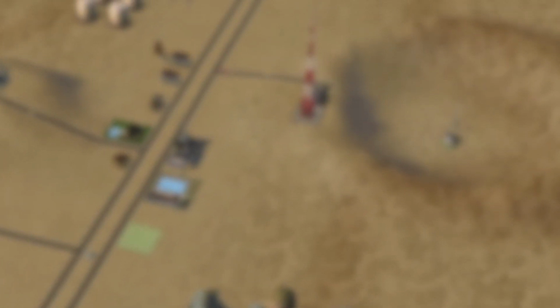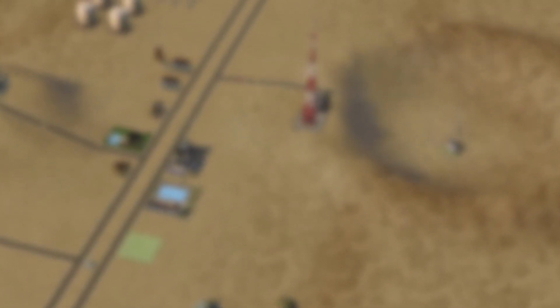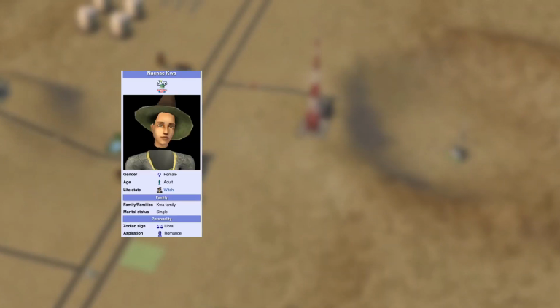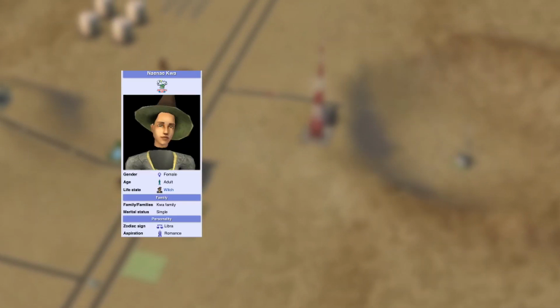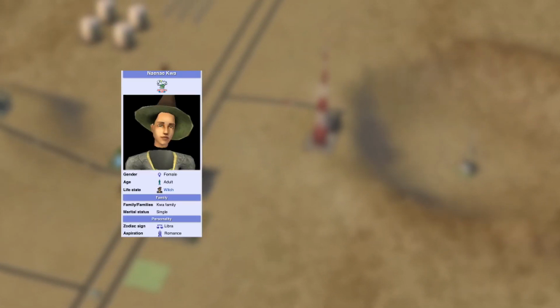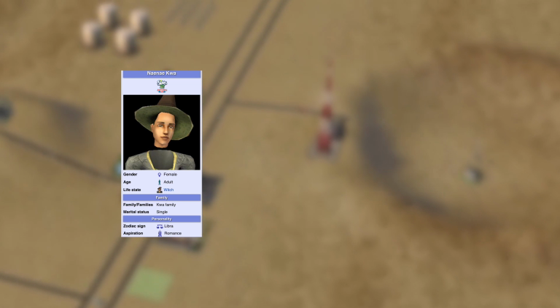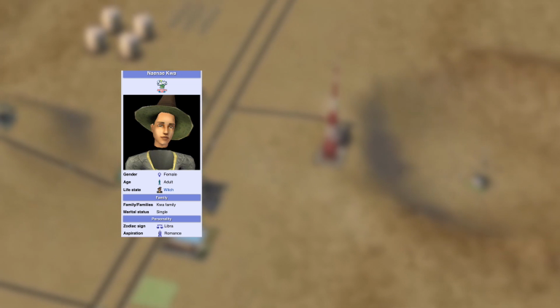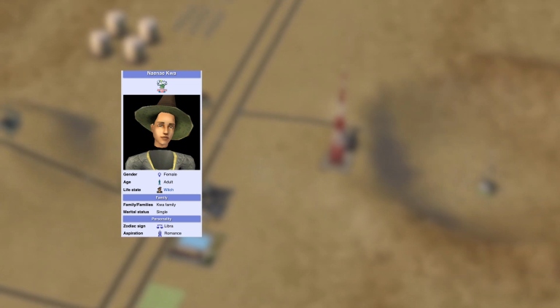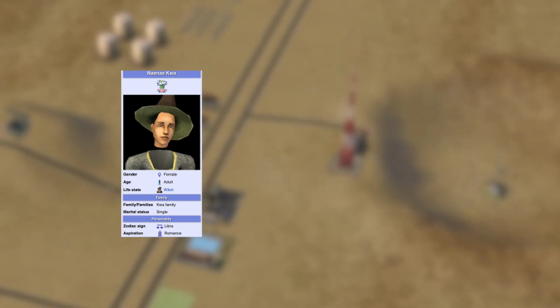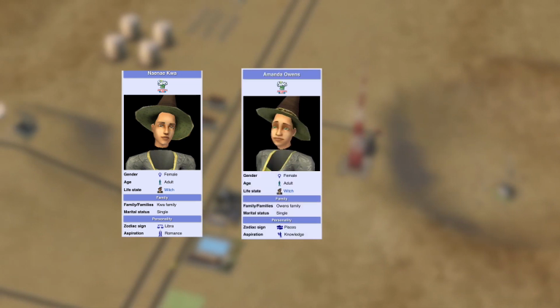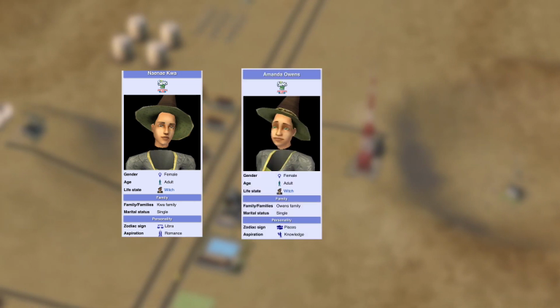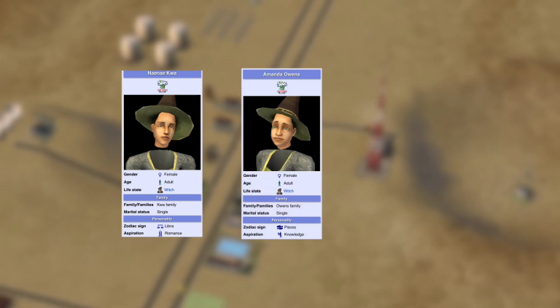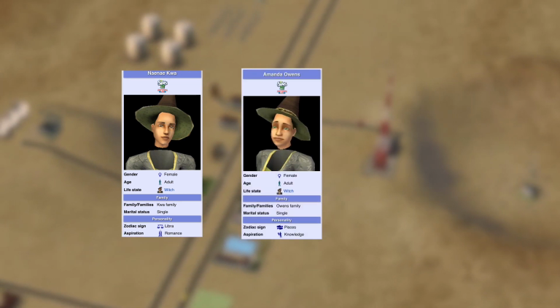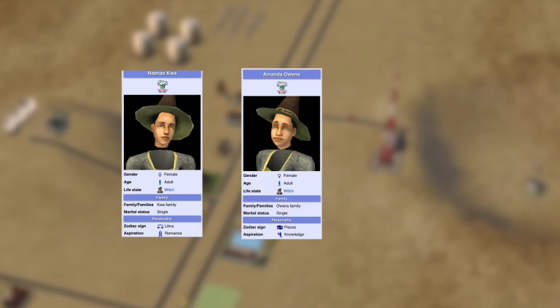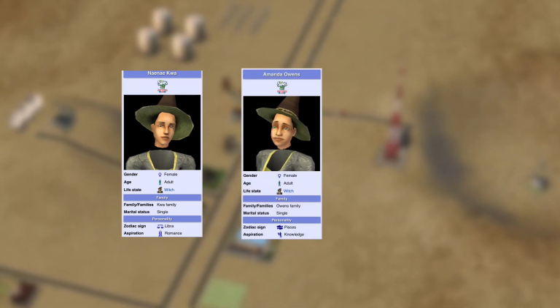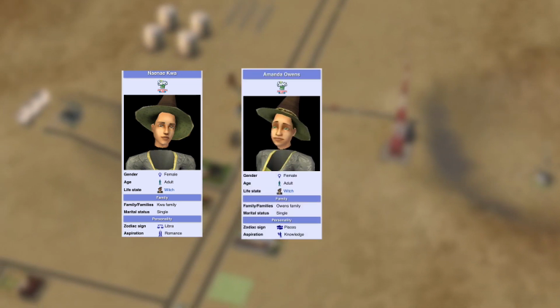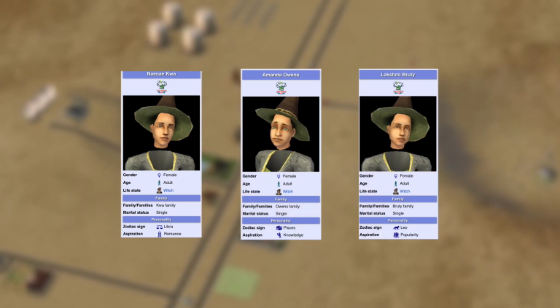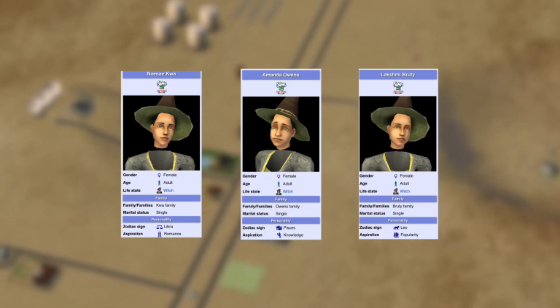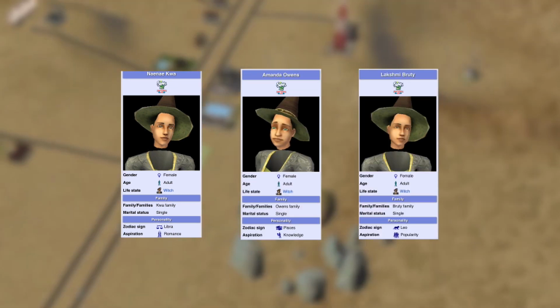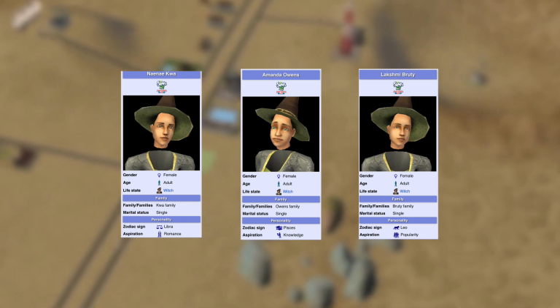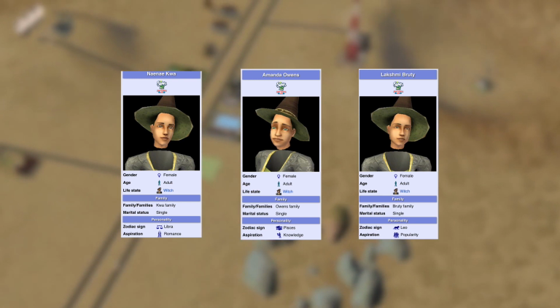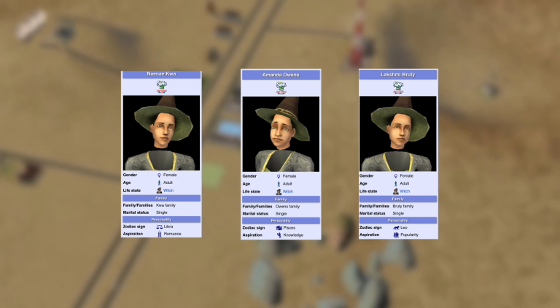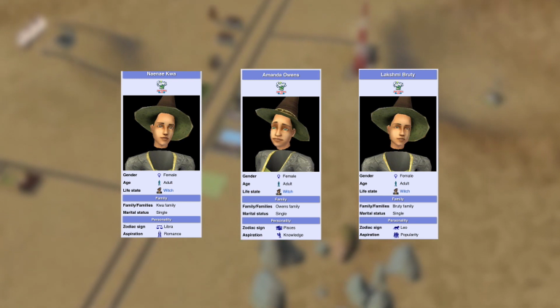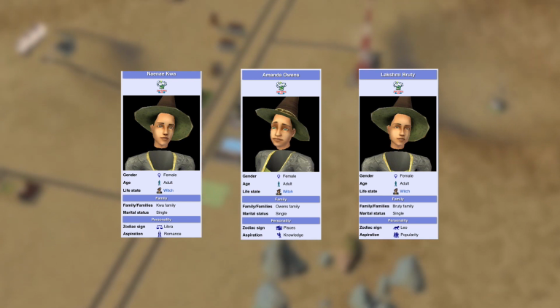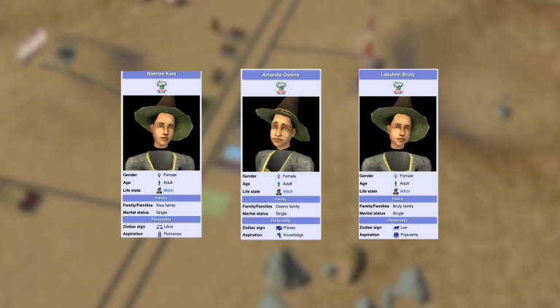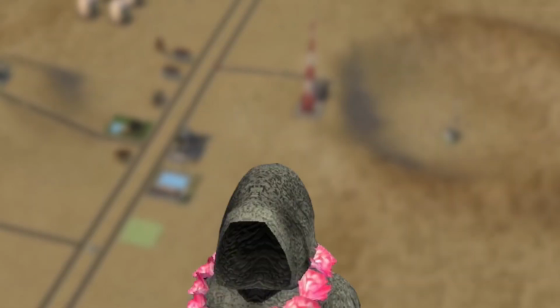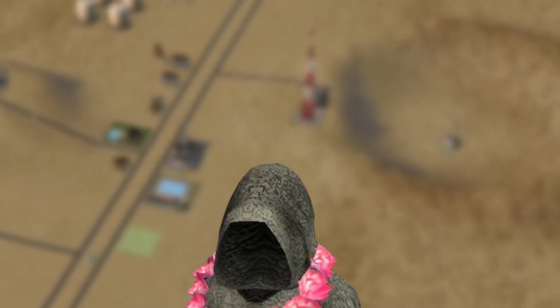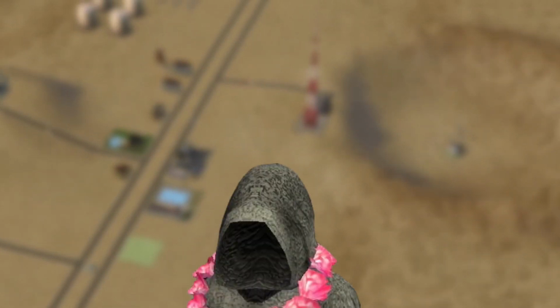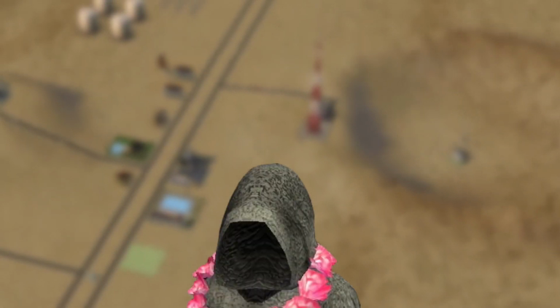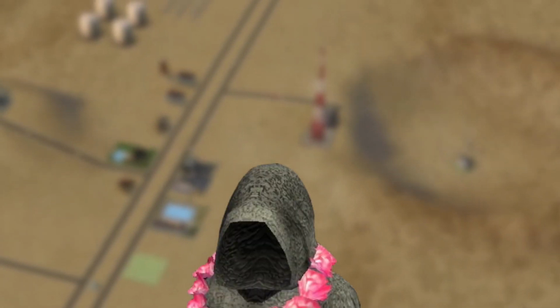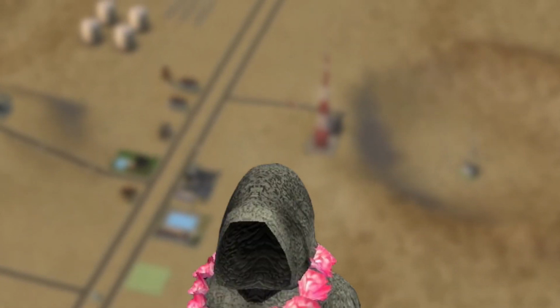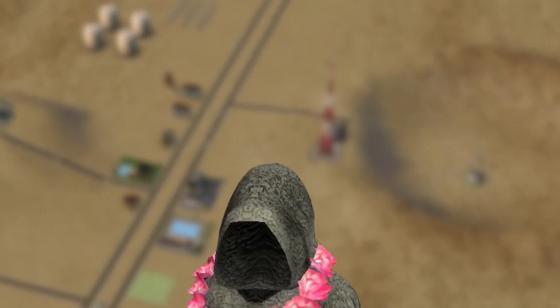All three neutral witches have the same personality points and skill points. Their only differences, besides their appearance, being: Nene is a Romance sim with the Libra sign, Amanda being a Knowledge sim with the Pisces sign, and Lakshmi being a Popularity sim with the Leo sign.